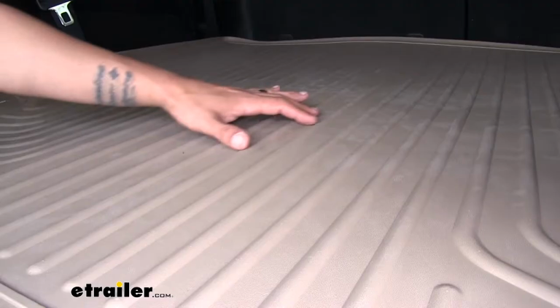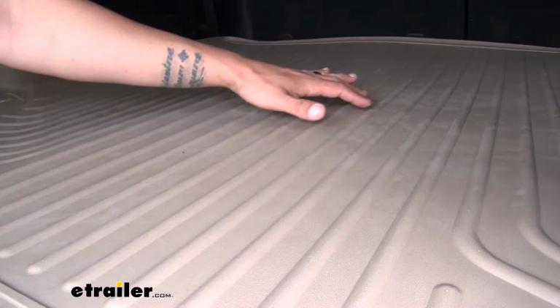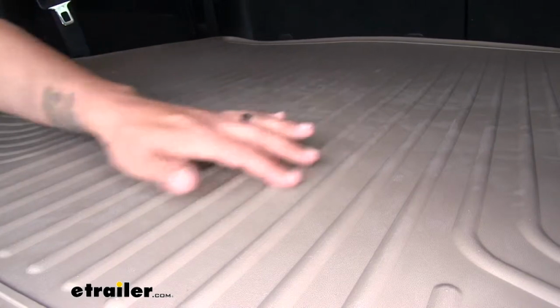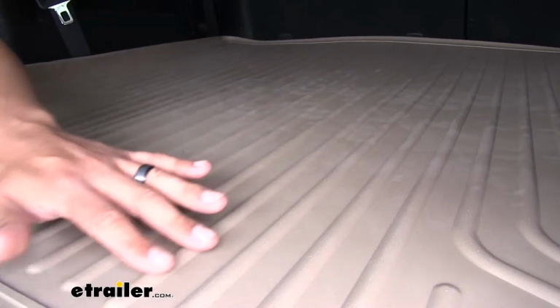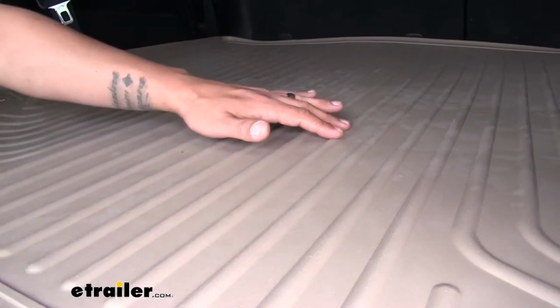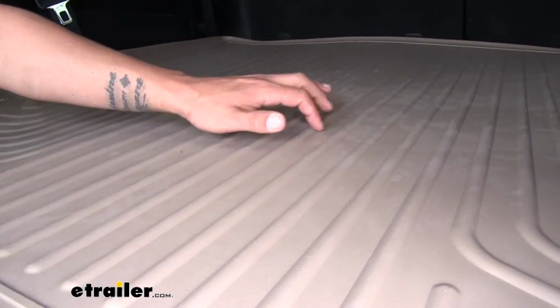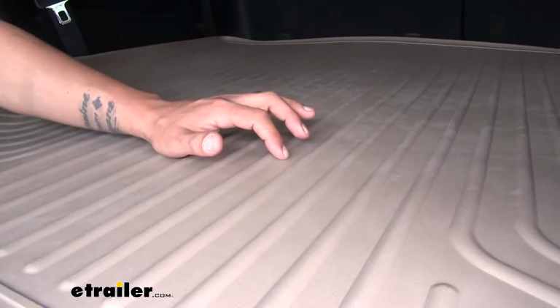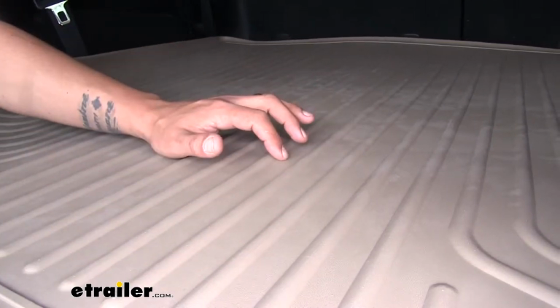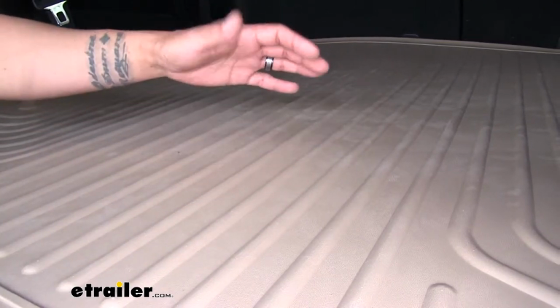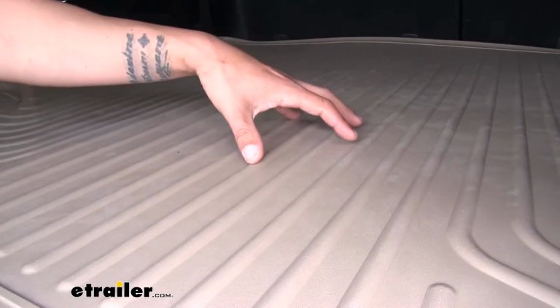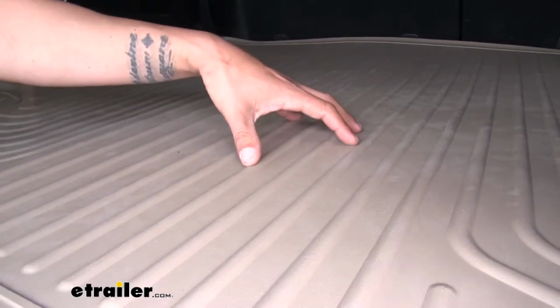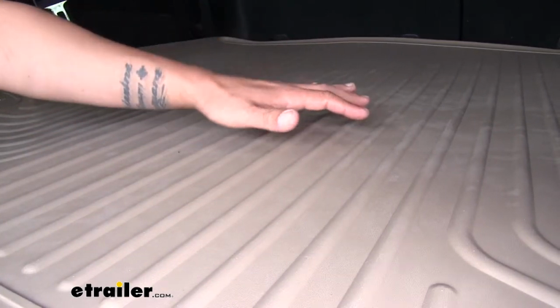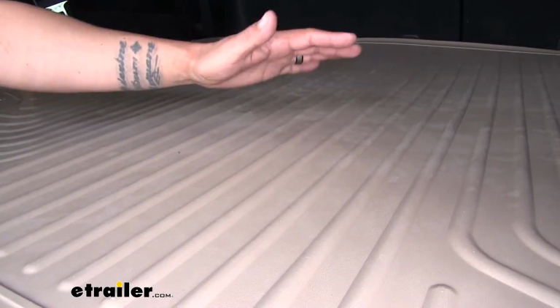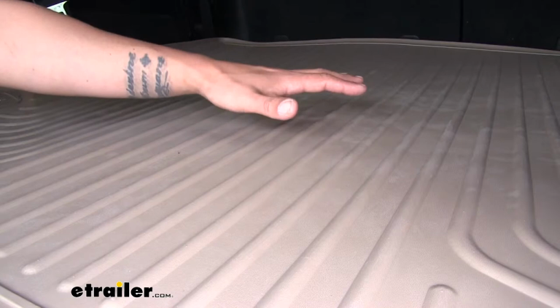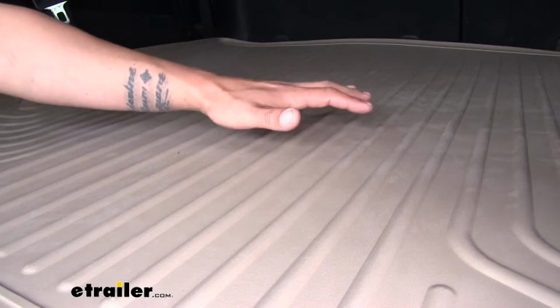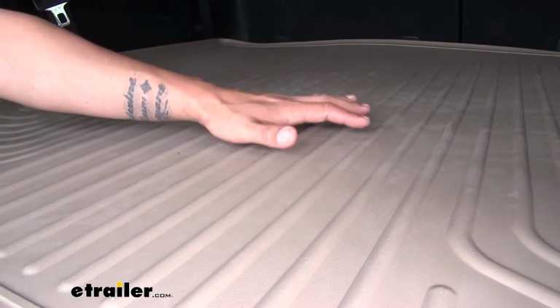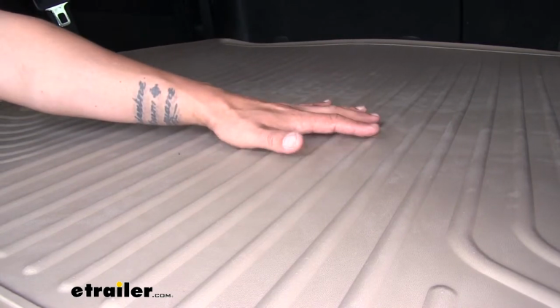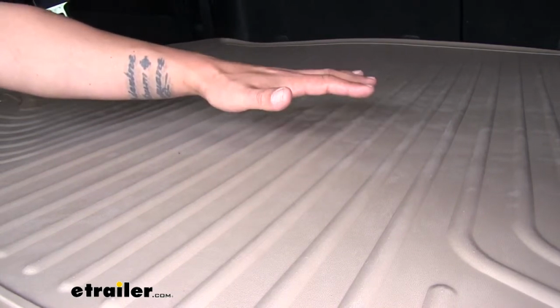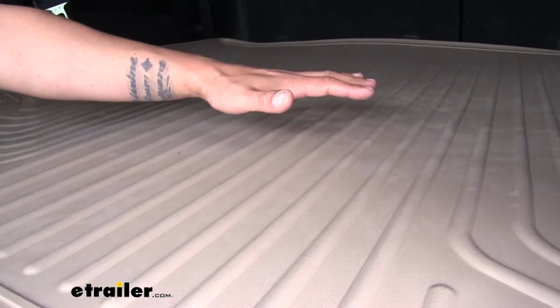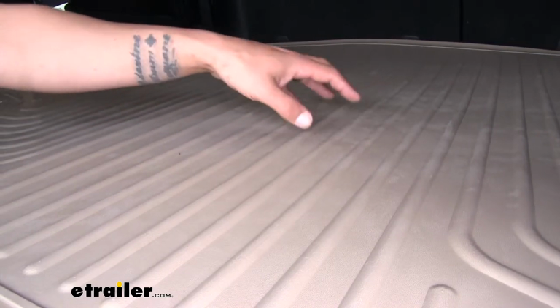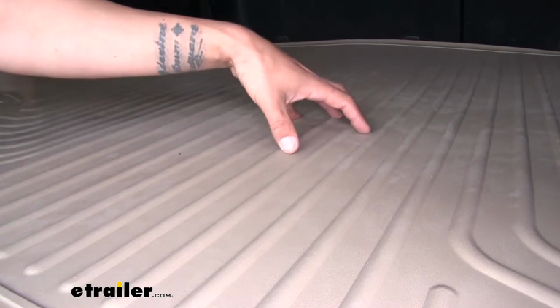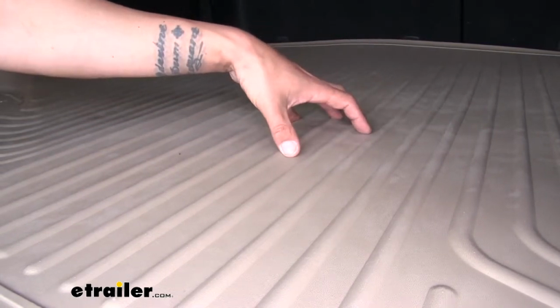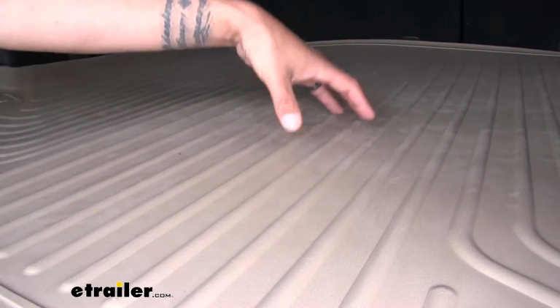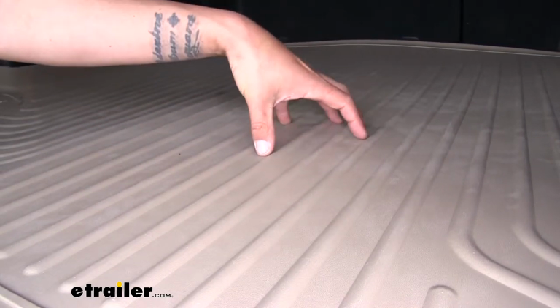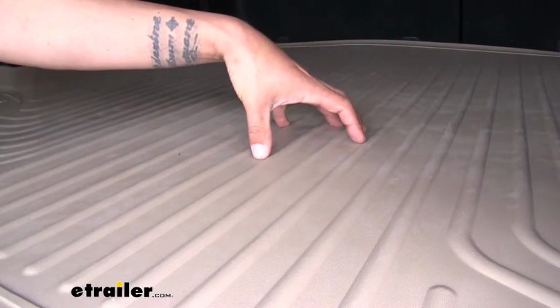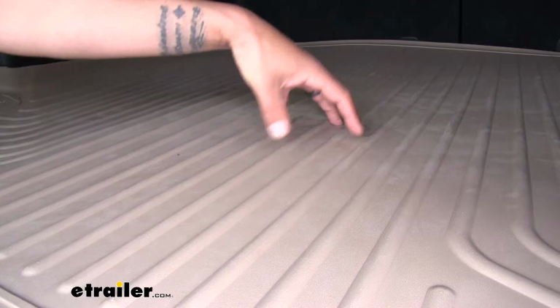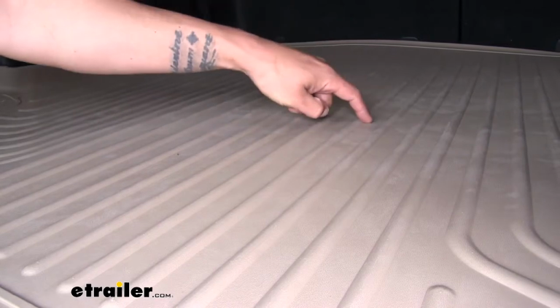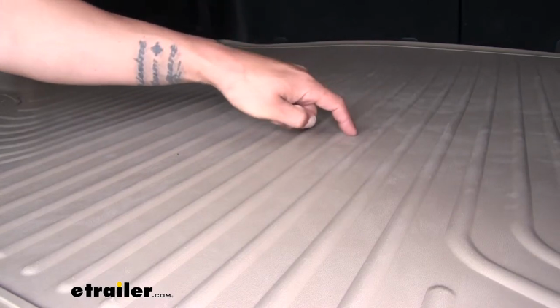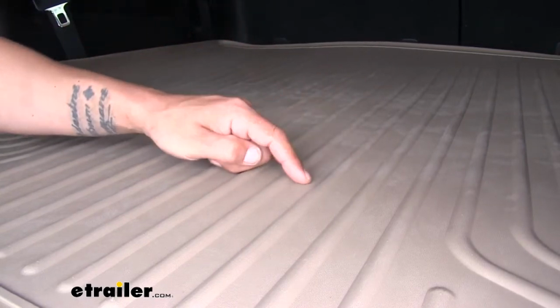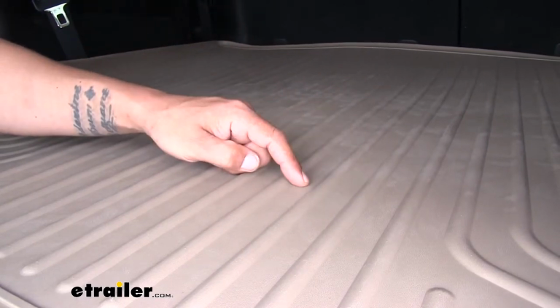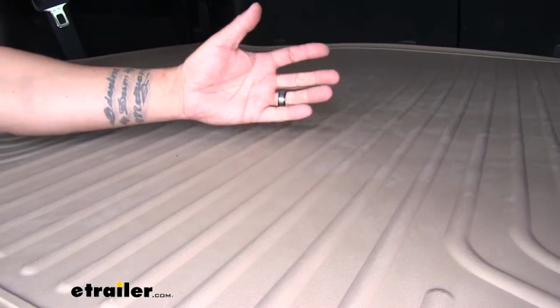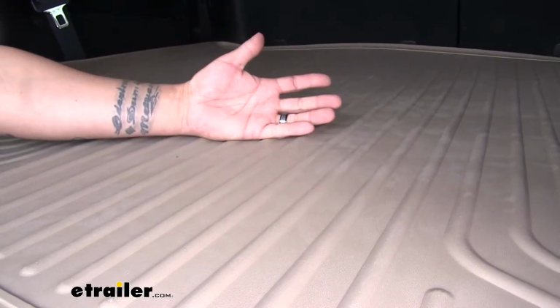You can see the entire mat is going to have these ribs and channels. Those ribs are meant to elevate anything we have on here just enough so that if we do have water, items are not going to be sitting in it, and the channels will divert the water away from the gear.